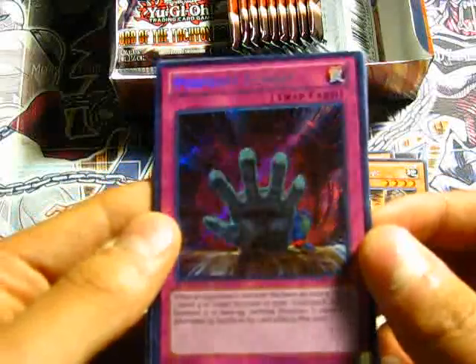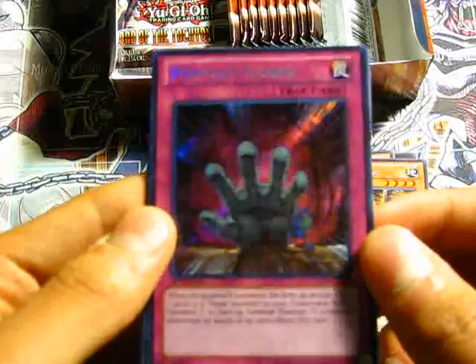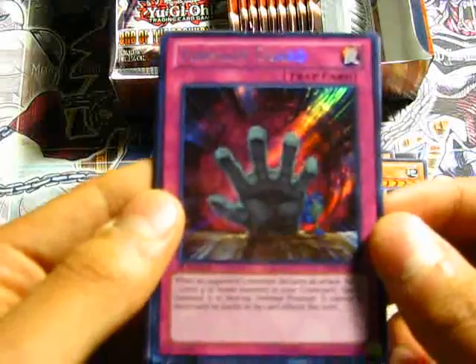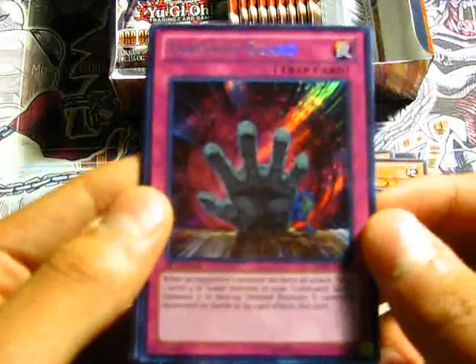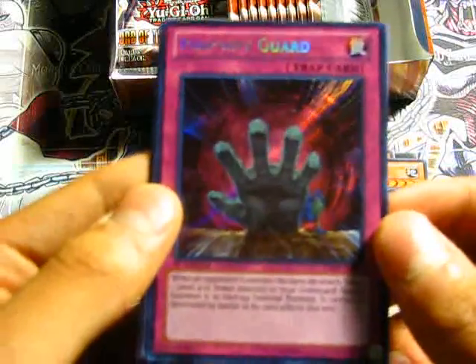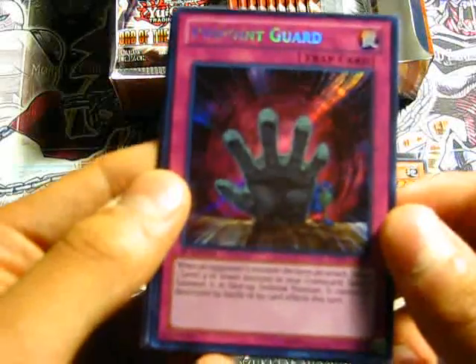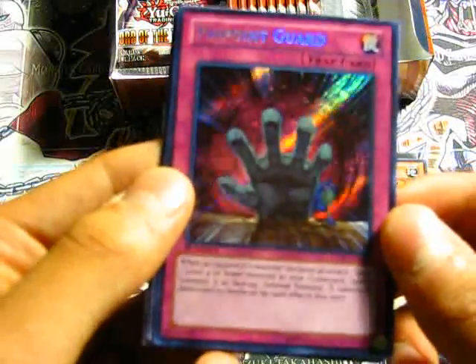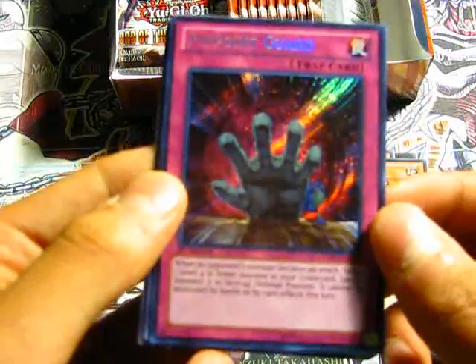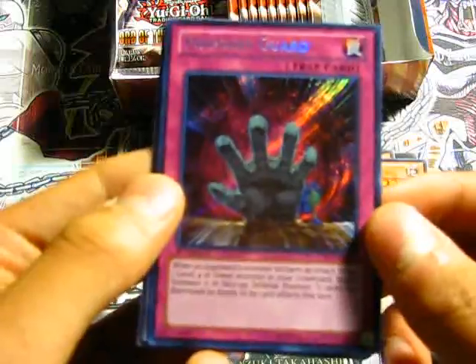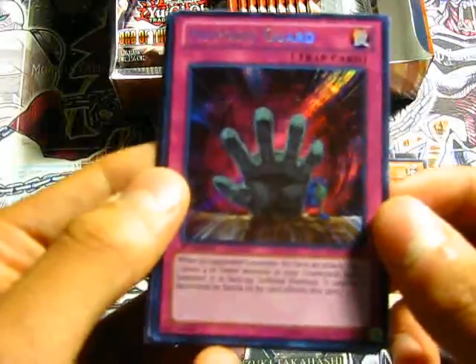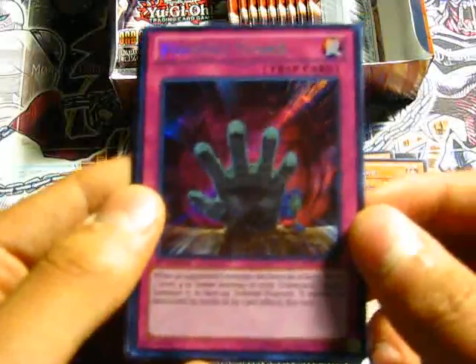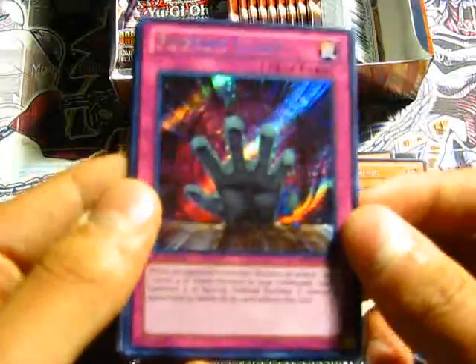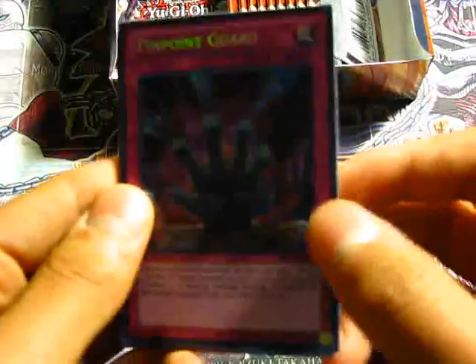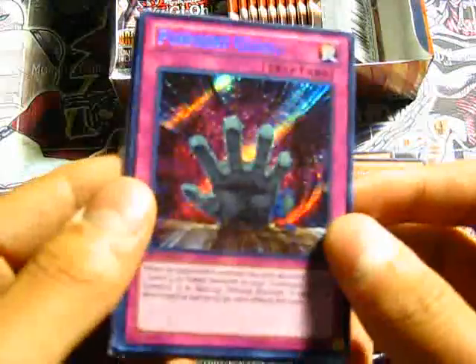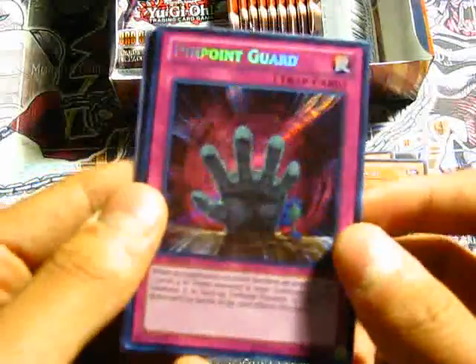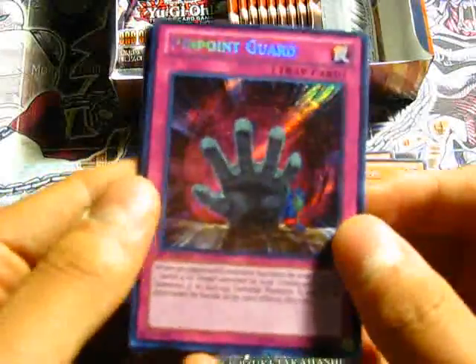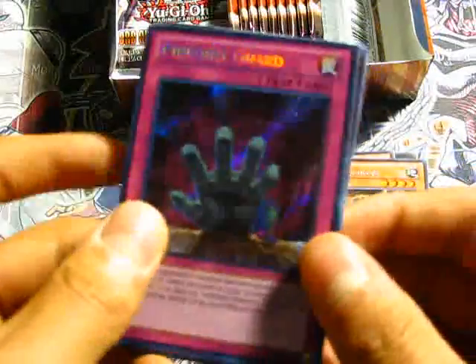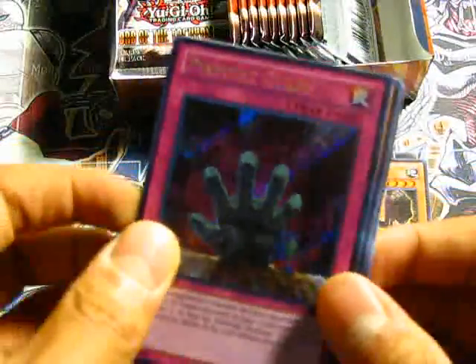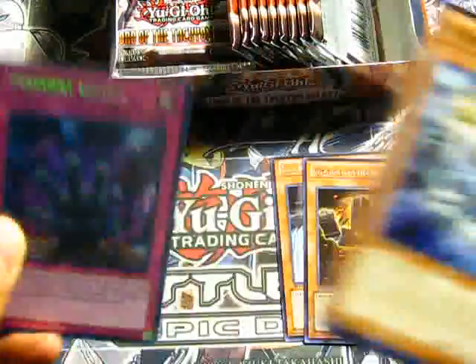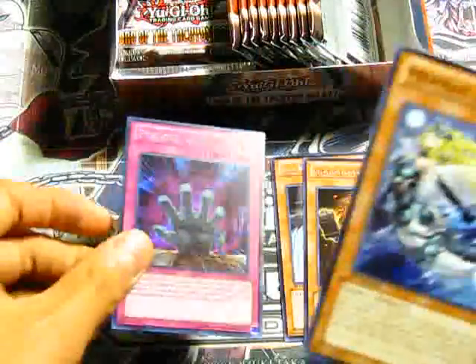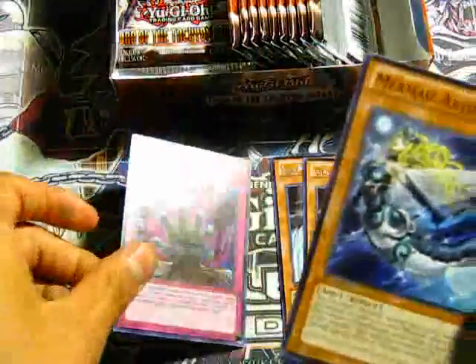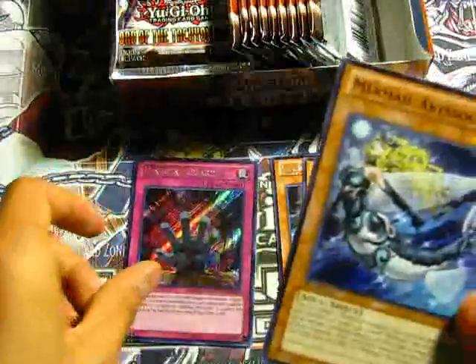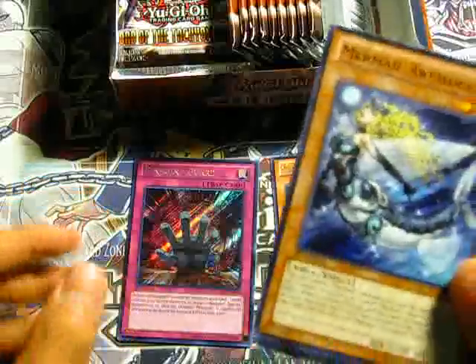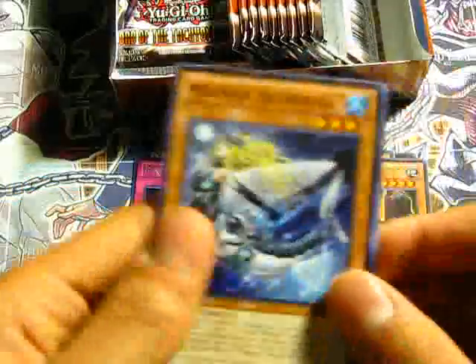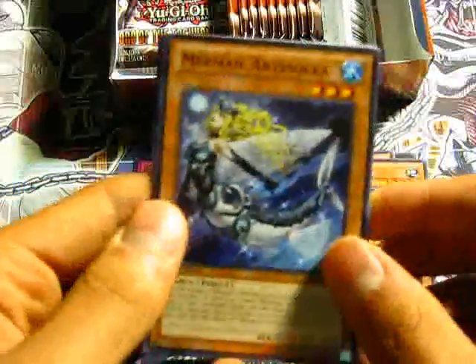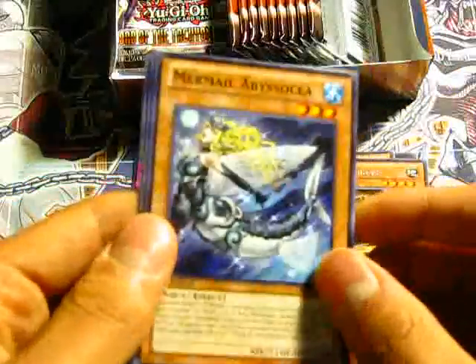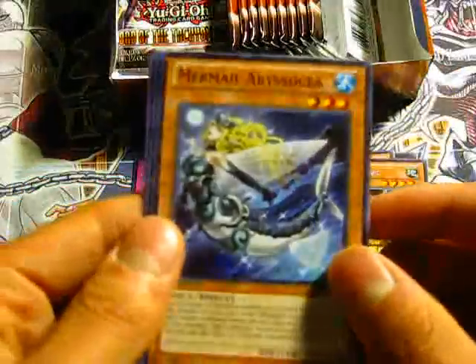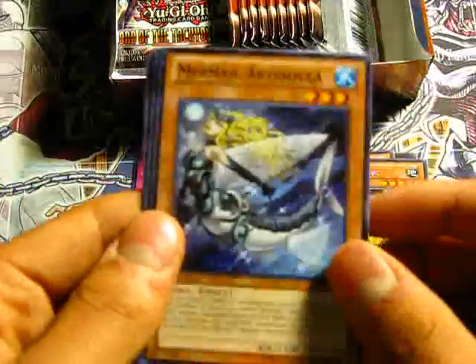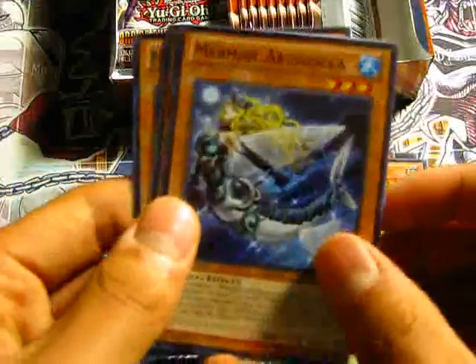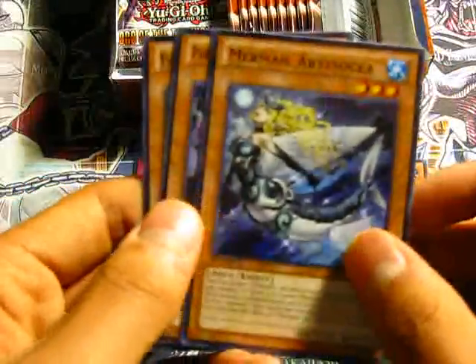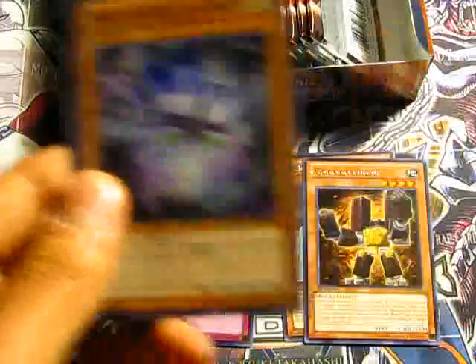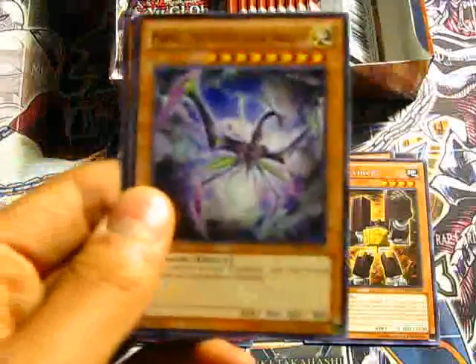When an opponent declares an attack, target one level 4 or lower monster, Special Summon it in face-up Defense position, and it cannot be destroyed by battle or card effects this turn. Sounds pretty cool. And Mermel Abyss of Seel, Parsec the Interstellar Dragon, and Fire King Avatar Garunix.